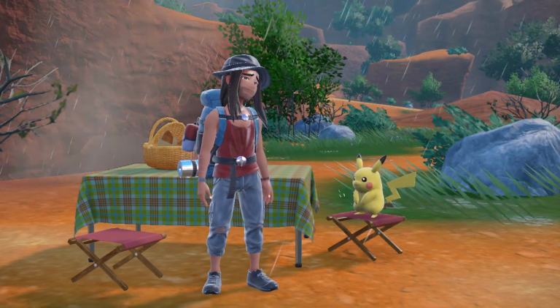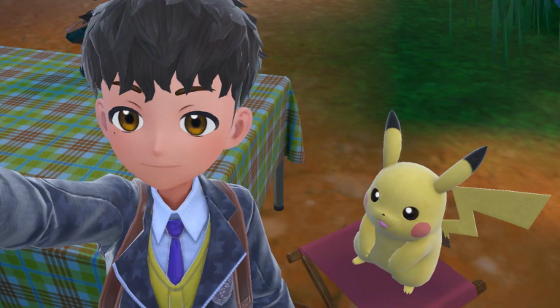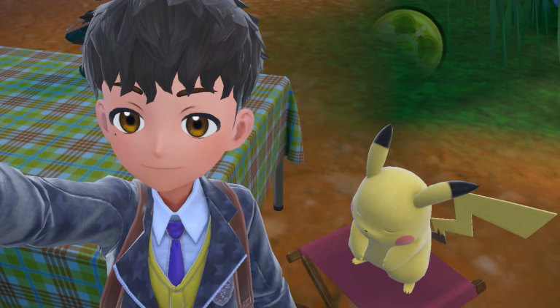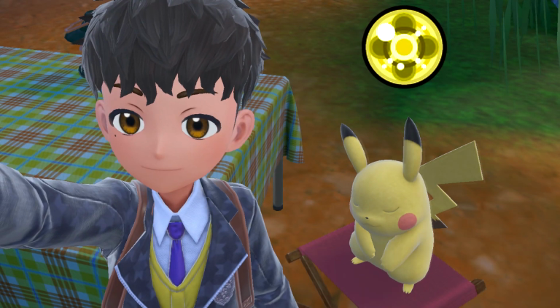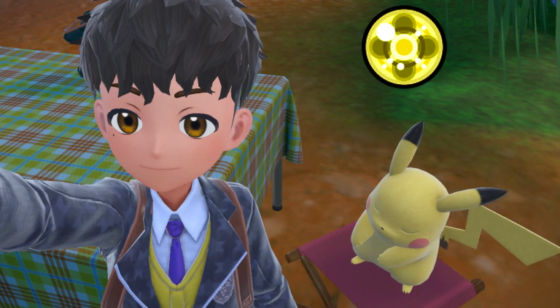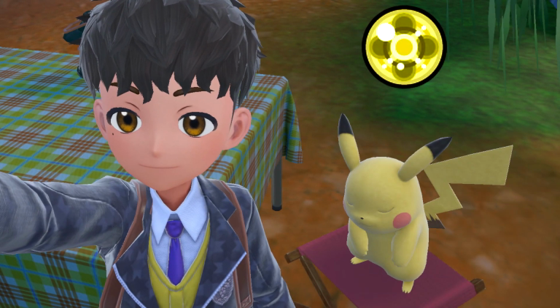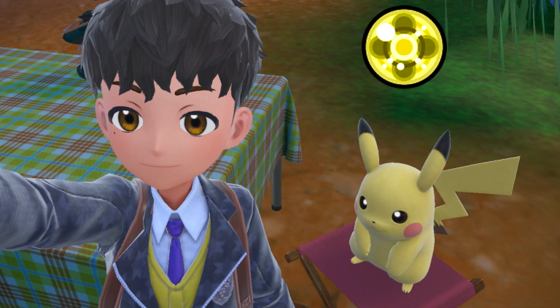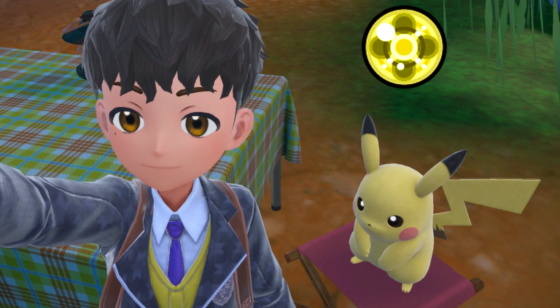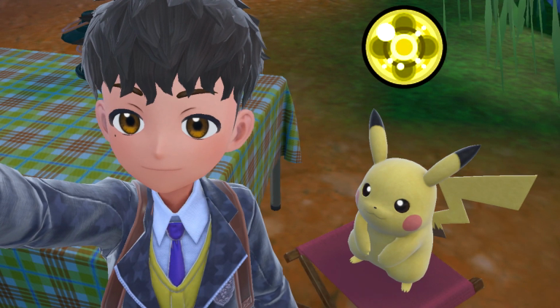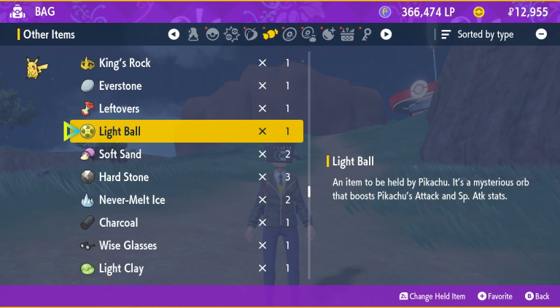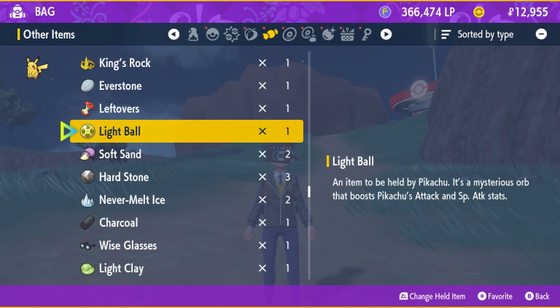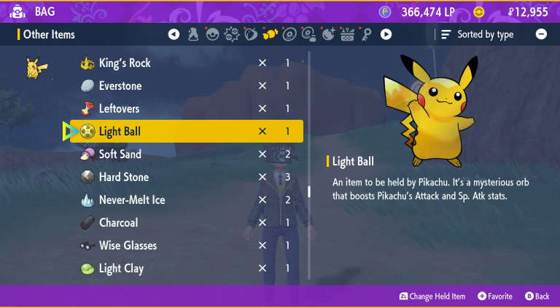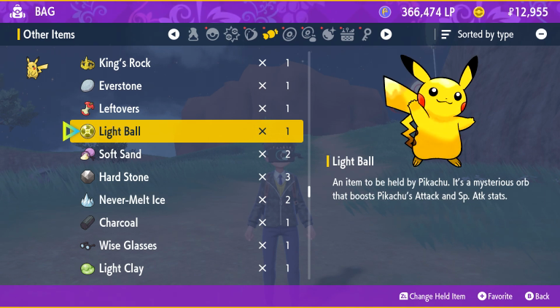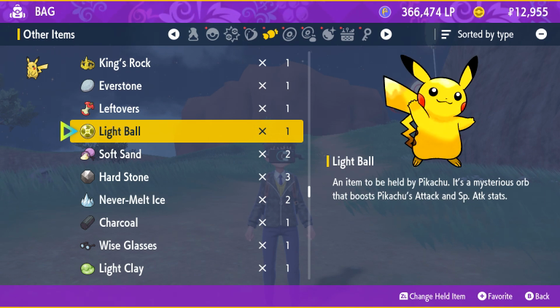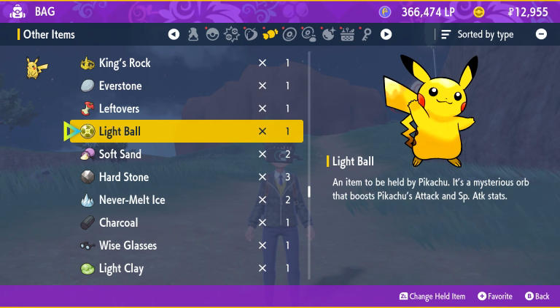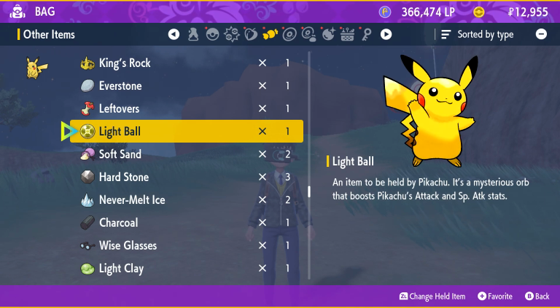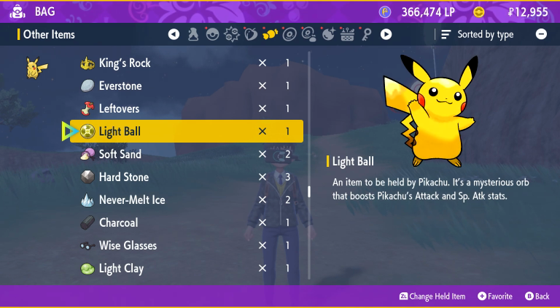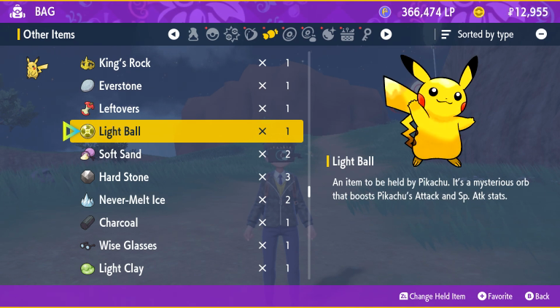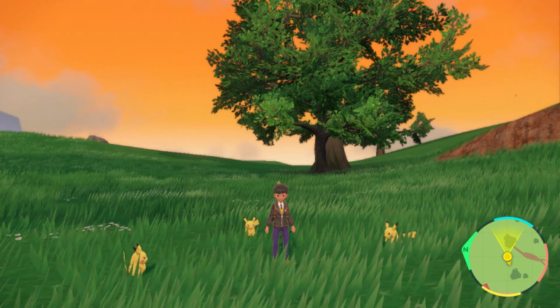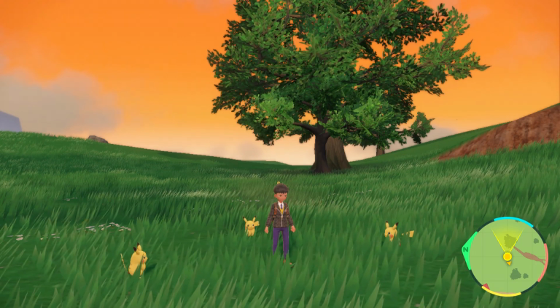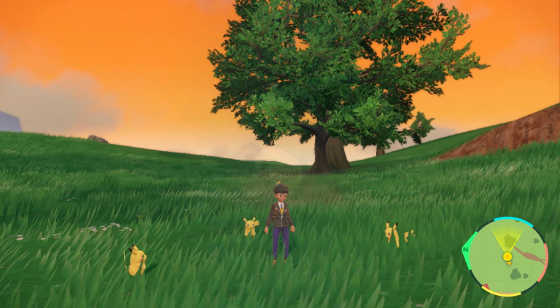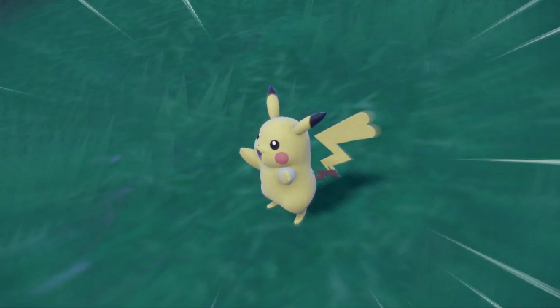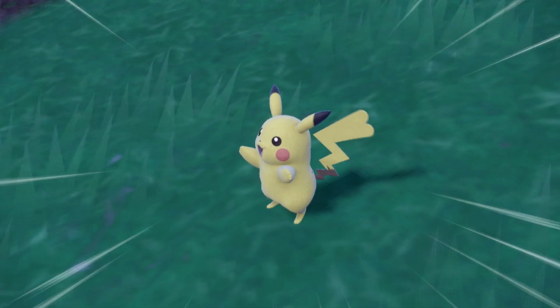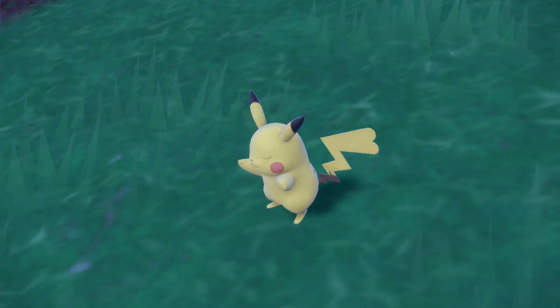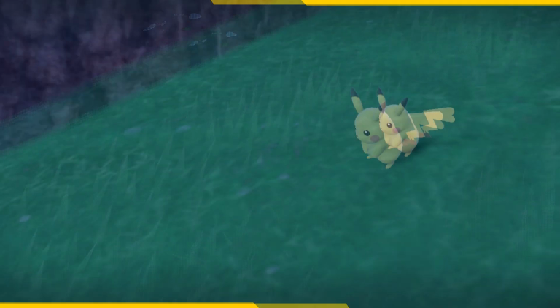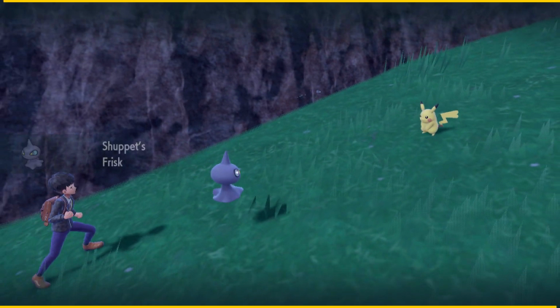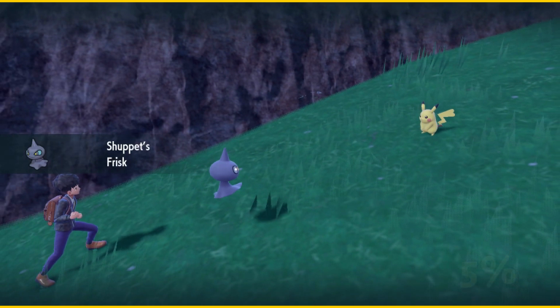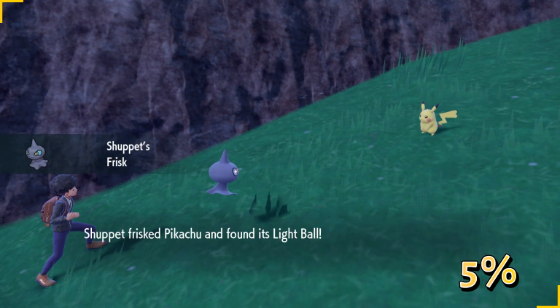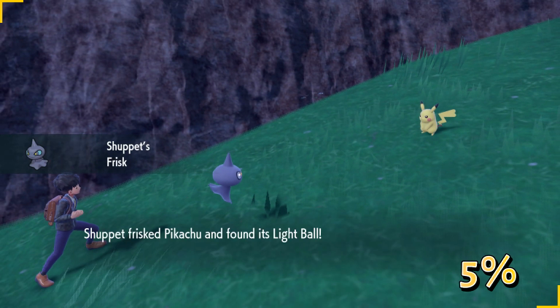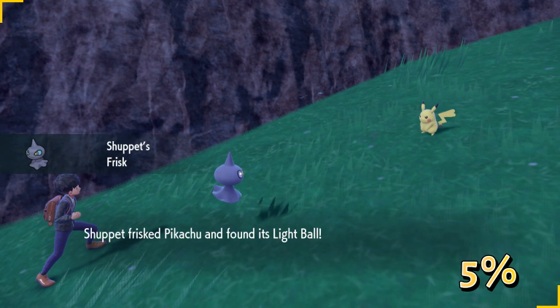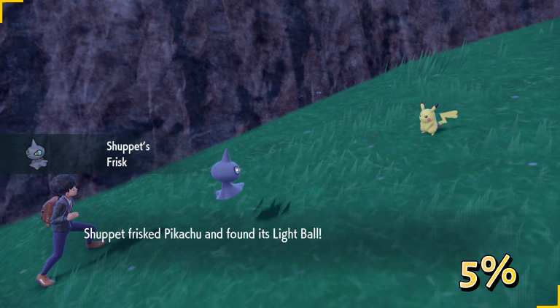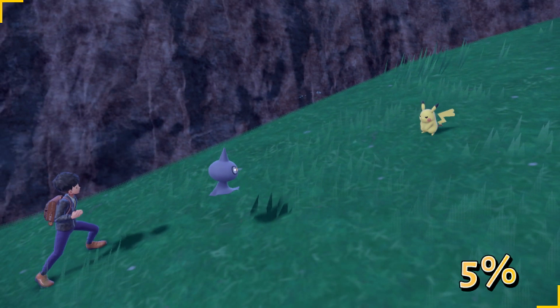Here's how you can get a Light Ball in Pokemon Scarlet and Violet, an item that doubles Pikachu's Attack and Special Attack stats. The Light Ball can be found as a held item from a wild Pikachu, with a 5% chance of it carrying the item.